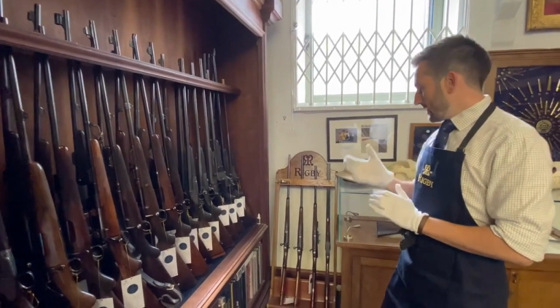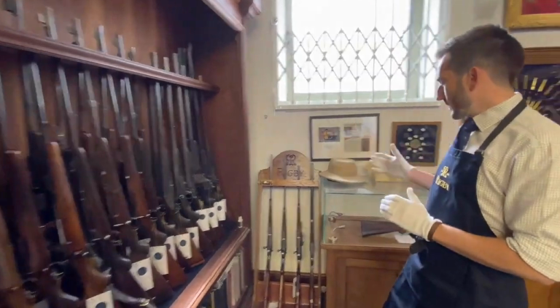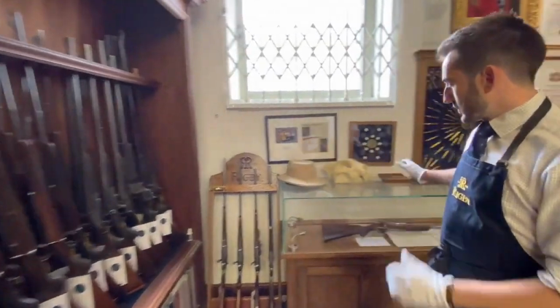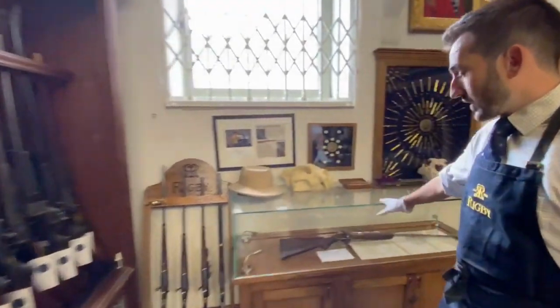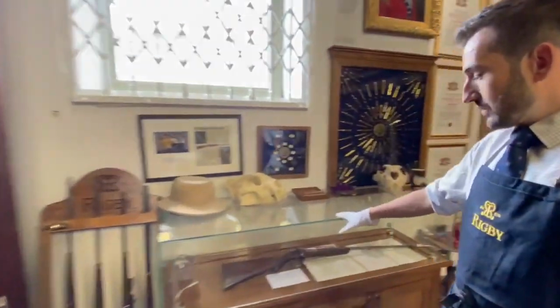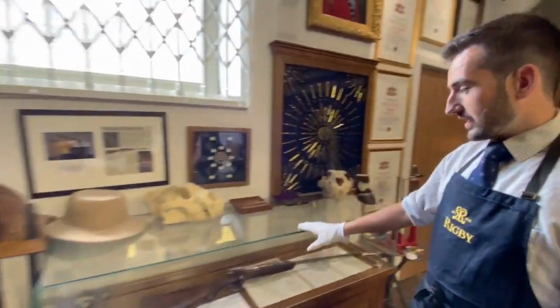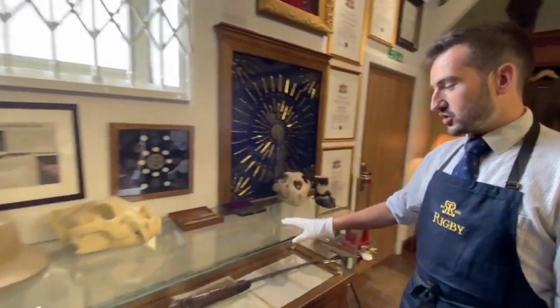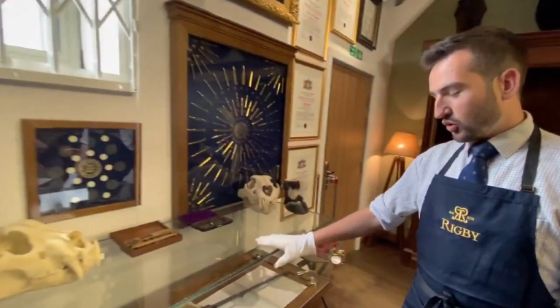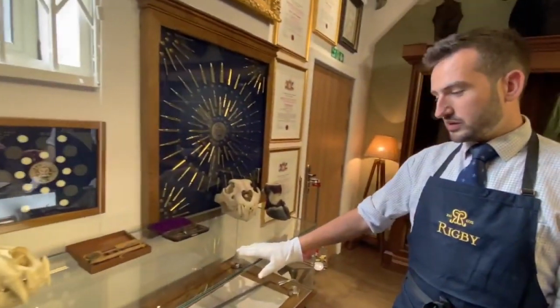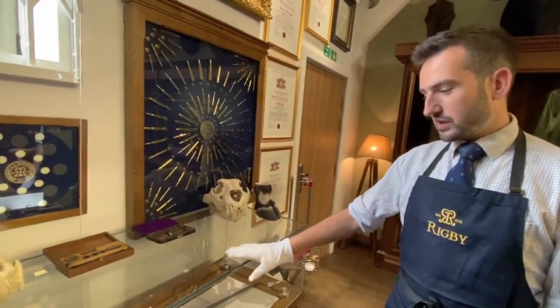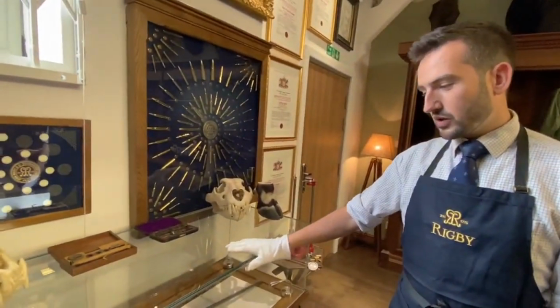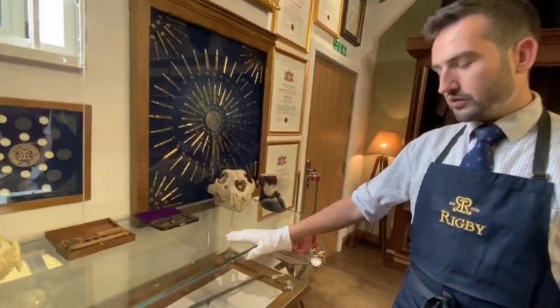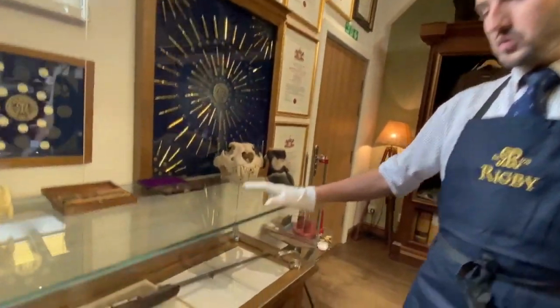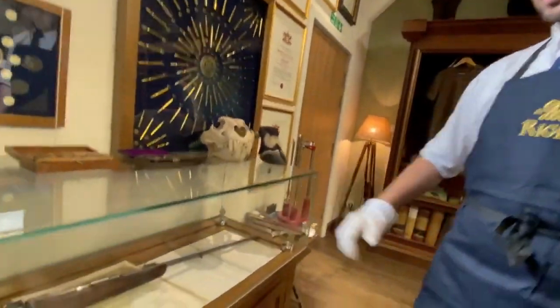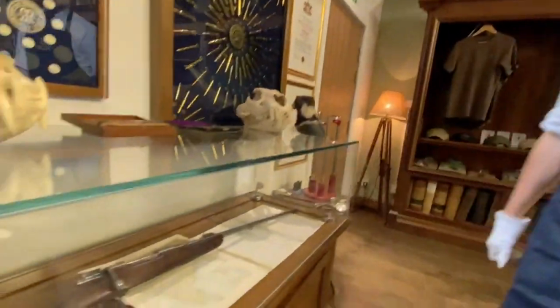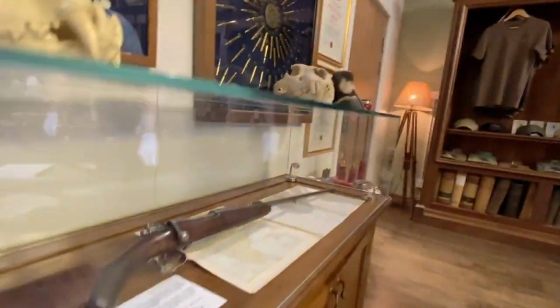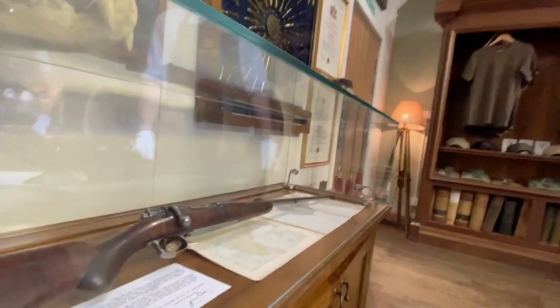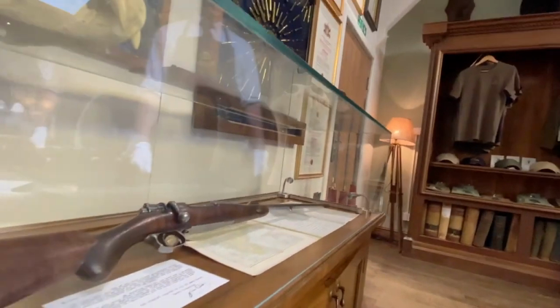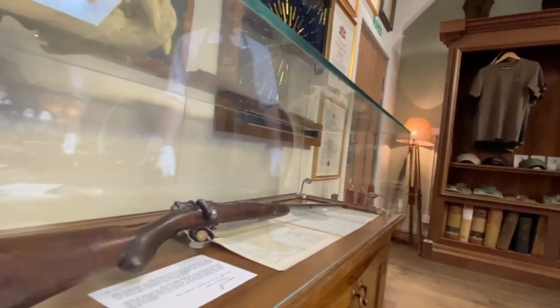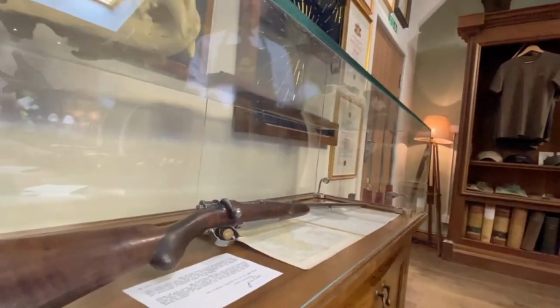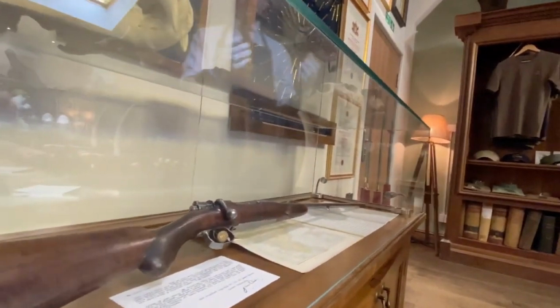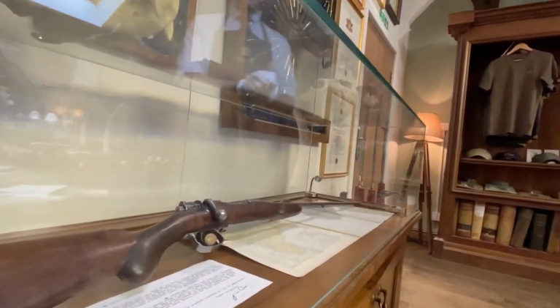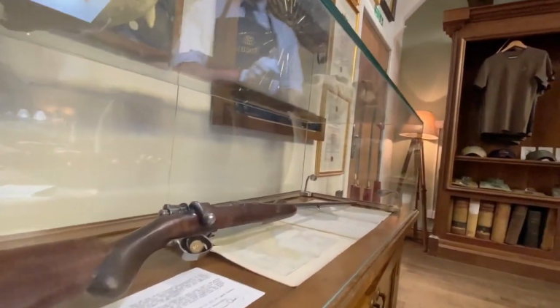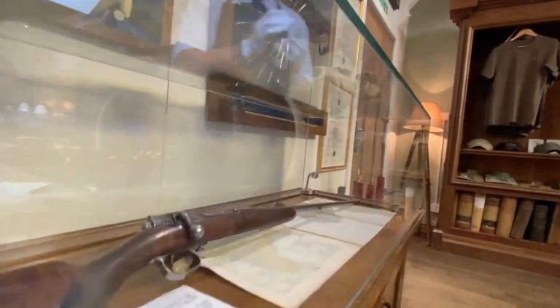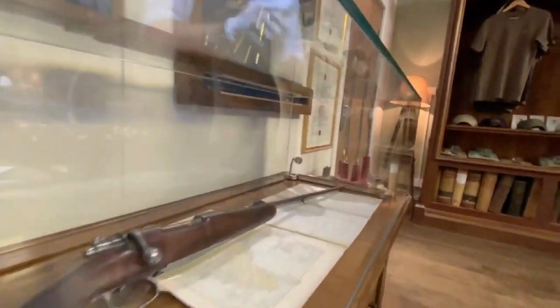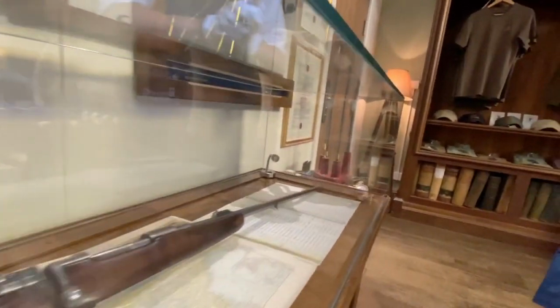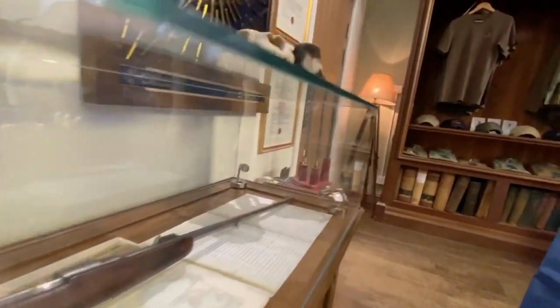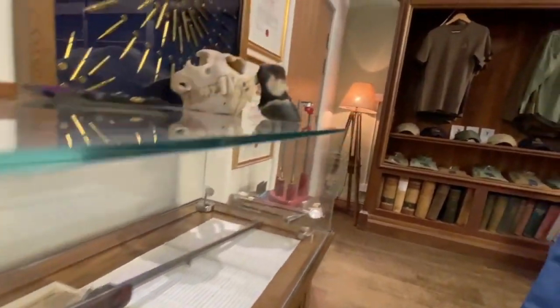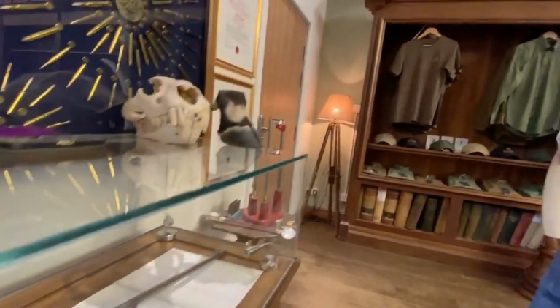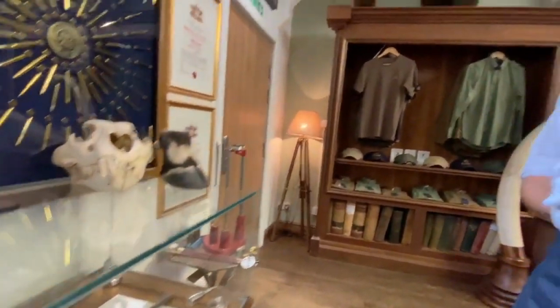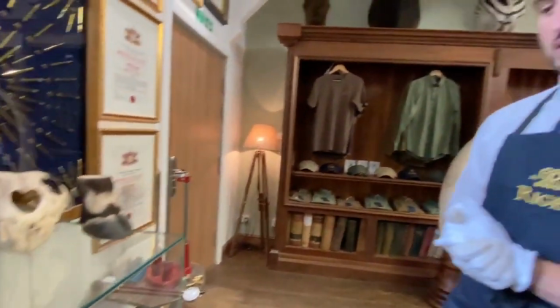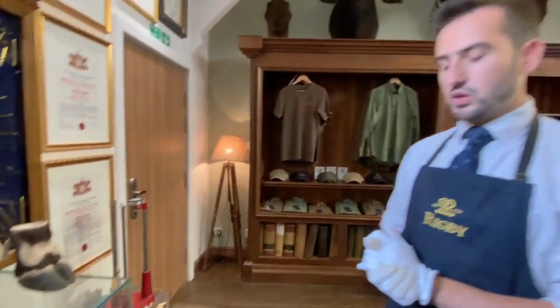Moving over to one of them in particular, the Jim Corbett .275 rifle, which we acquired two or three years ago now. Probably the most famous and well written about sporting rifle in the world.